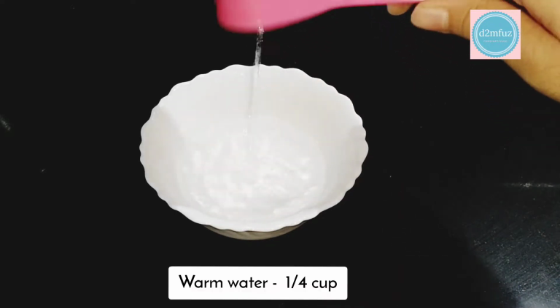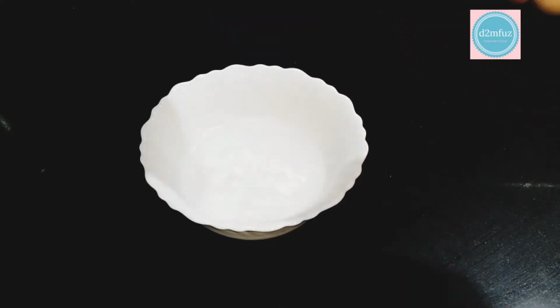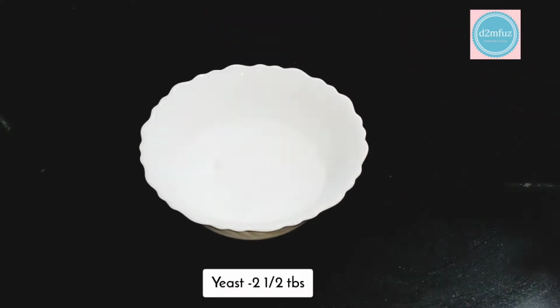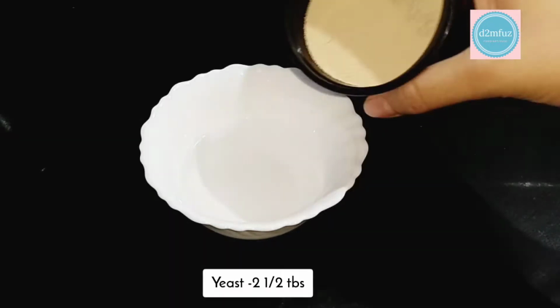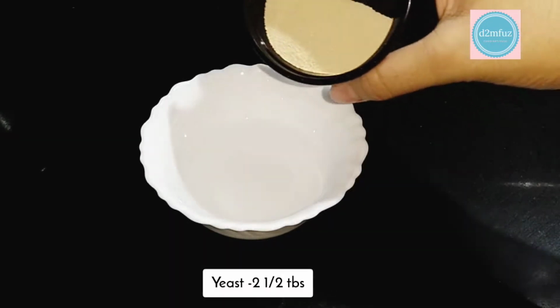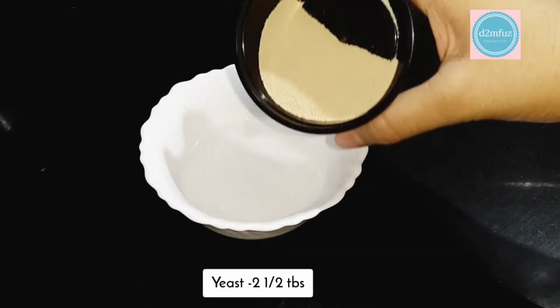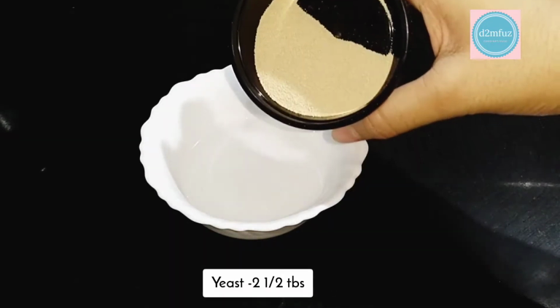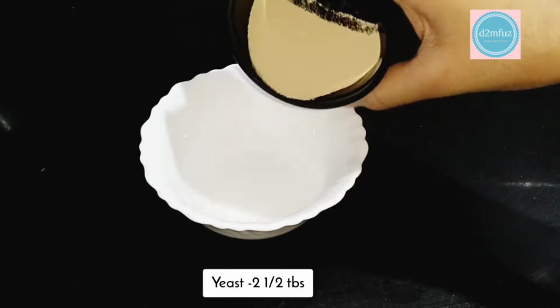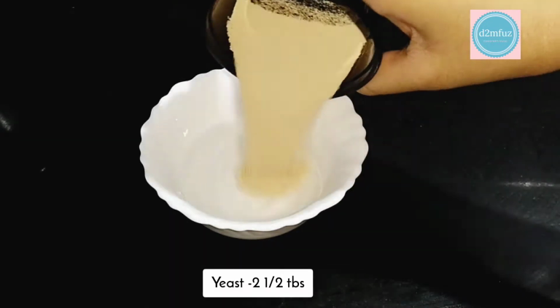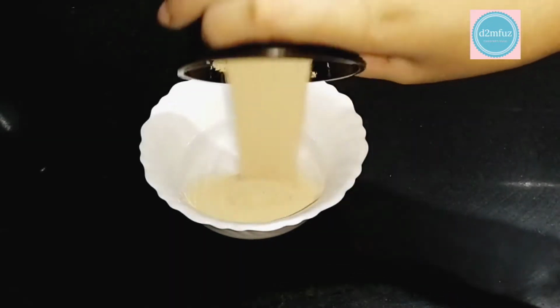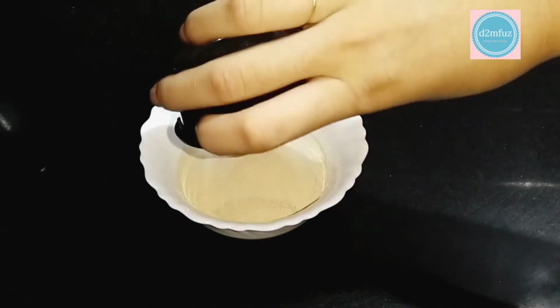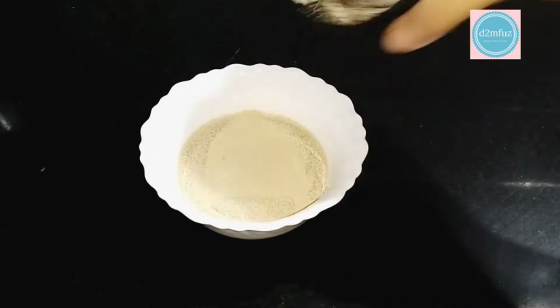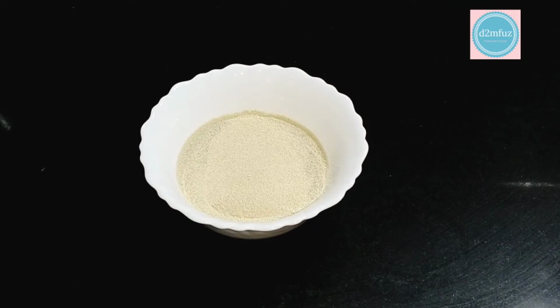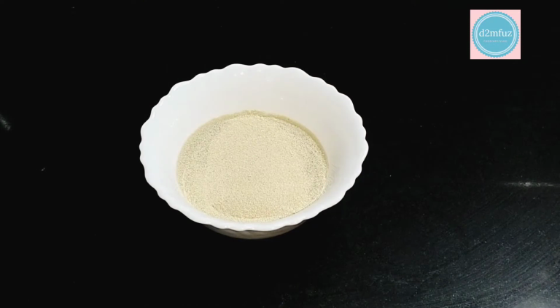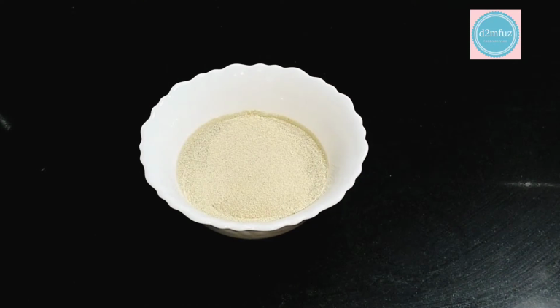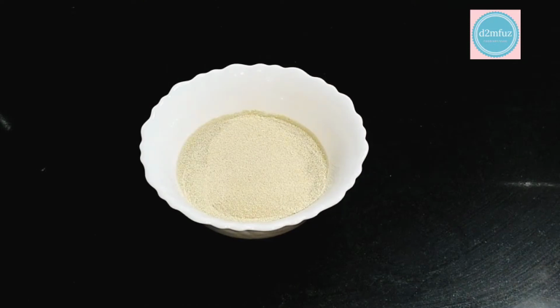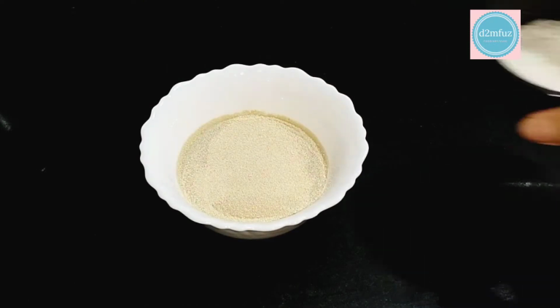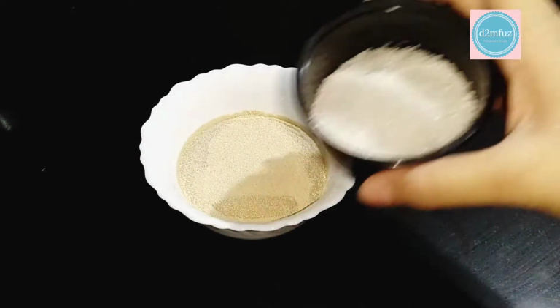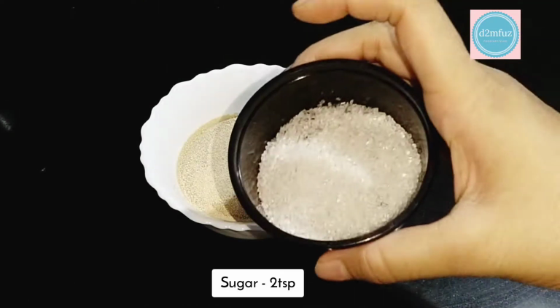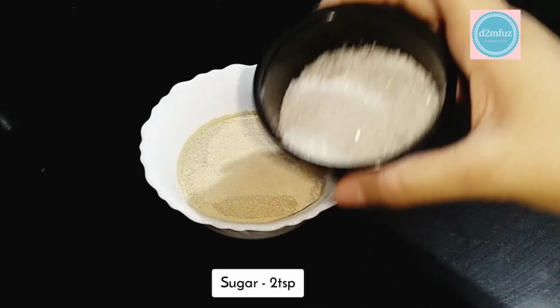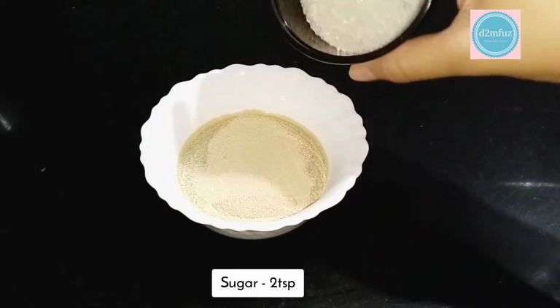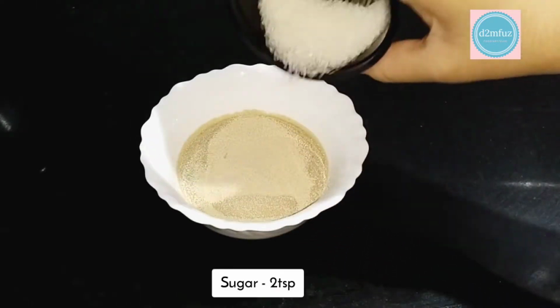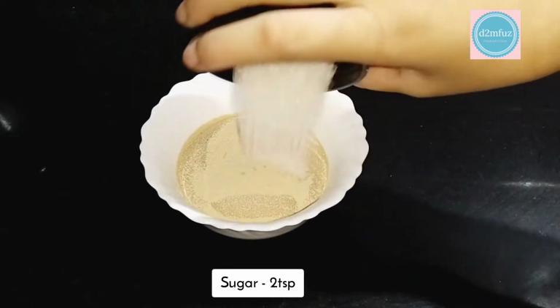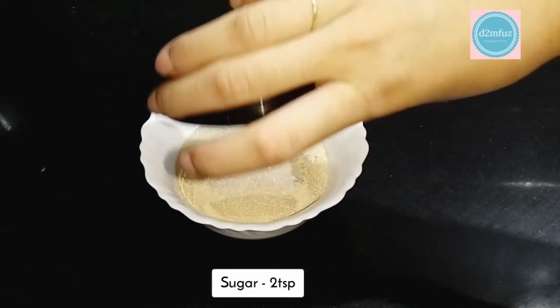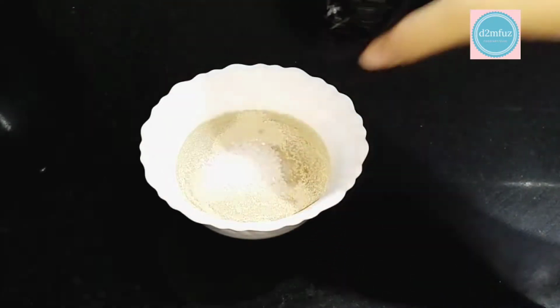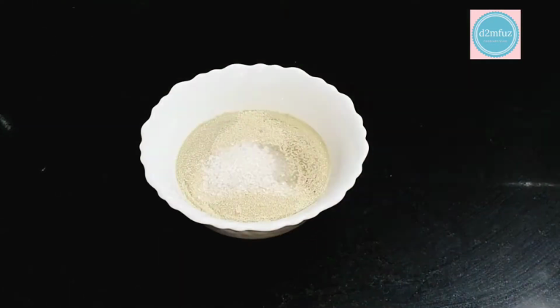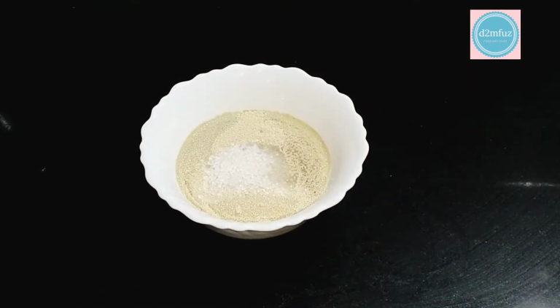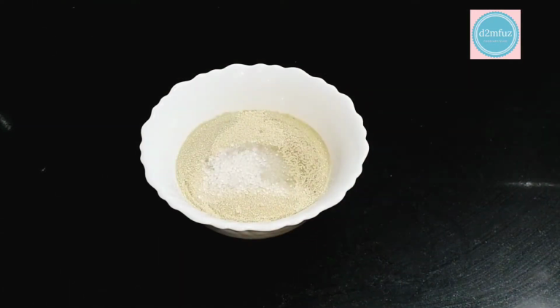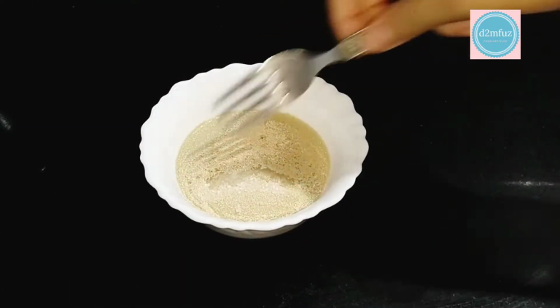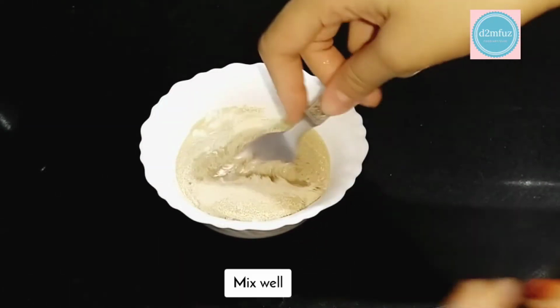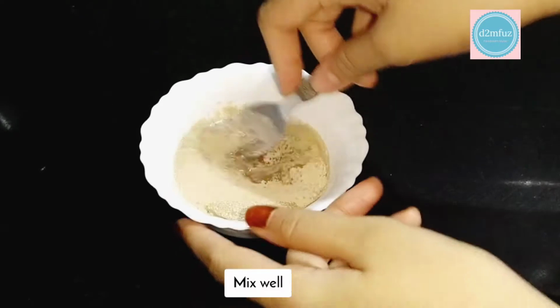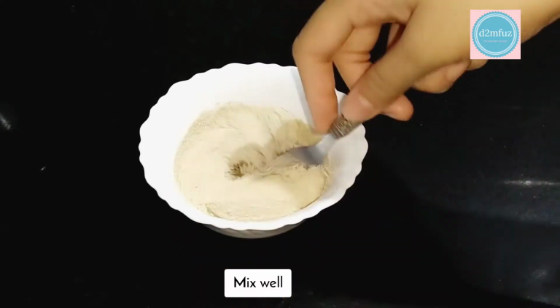We will mix the yeast with a bunch of pieces. We will mix the yeast.